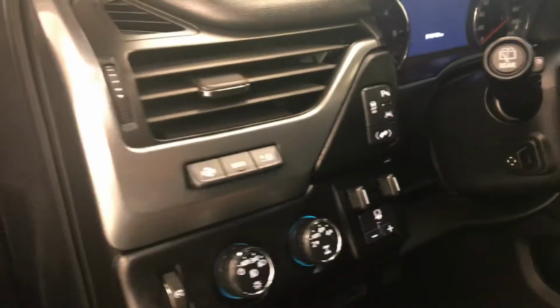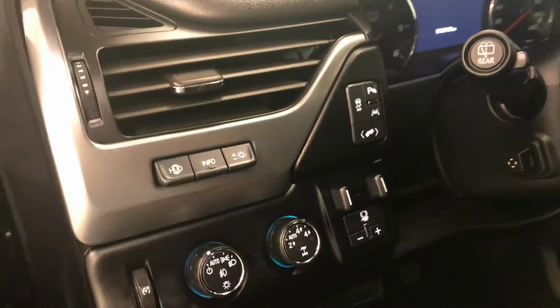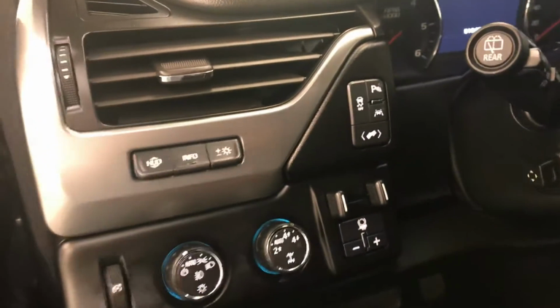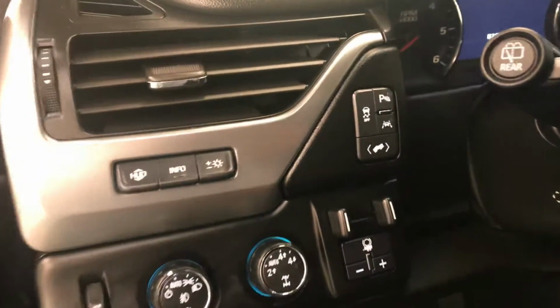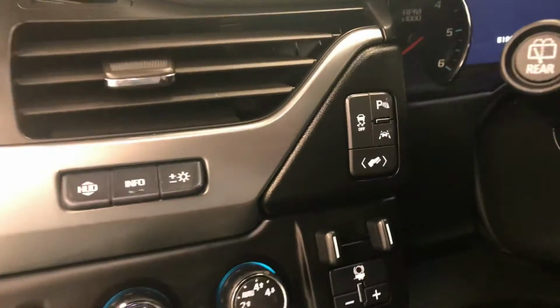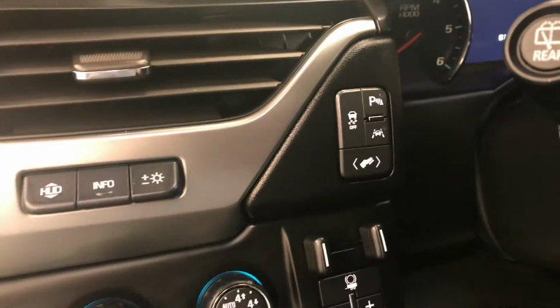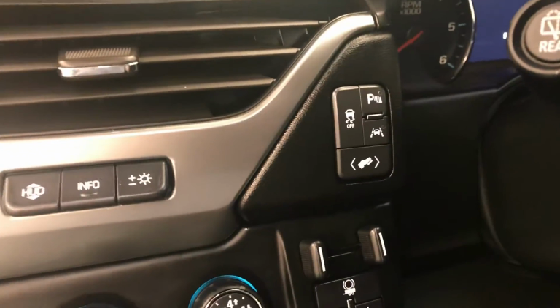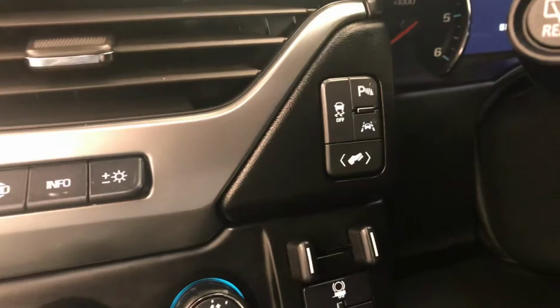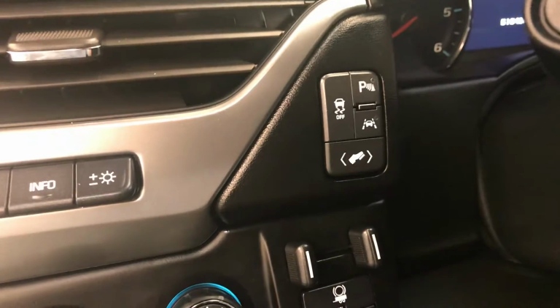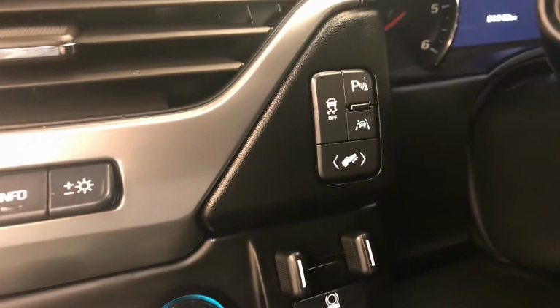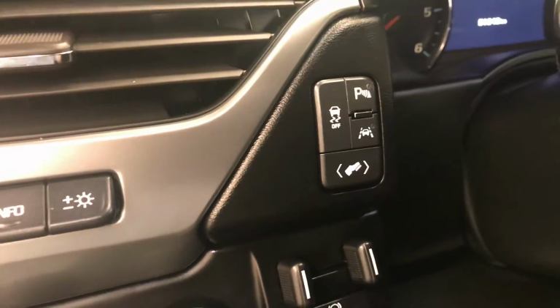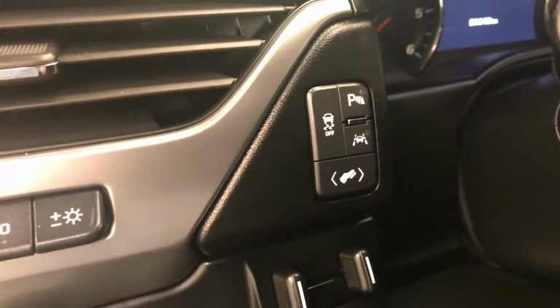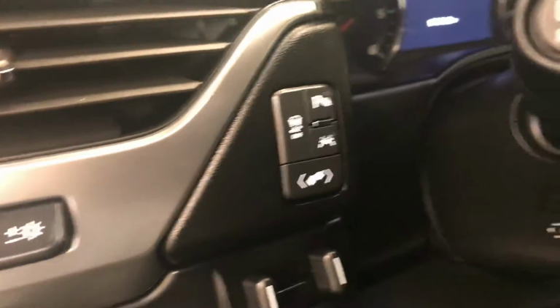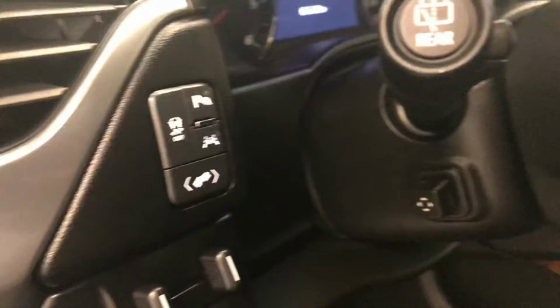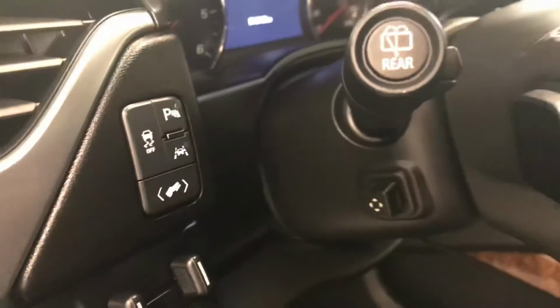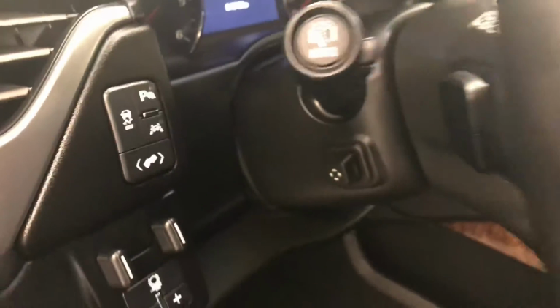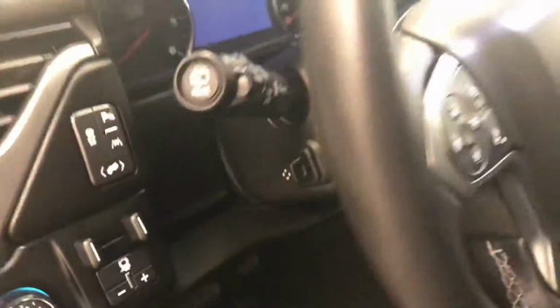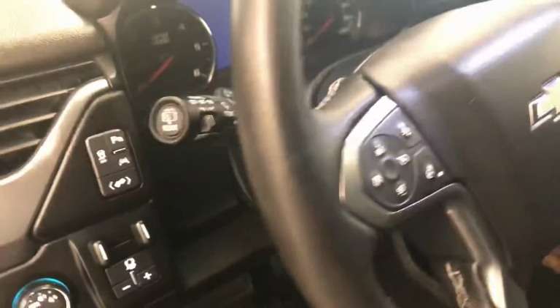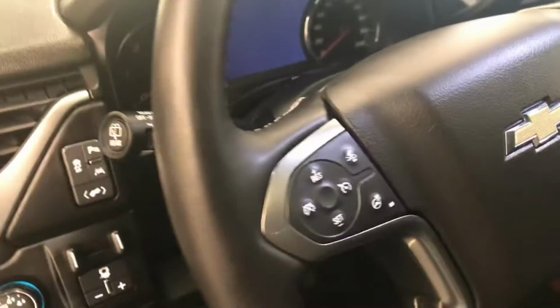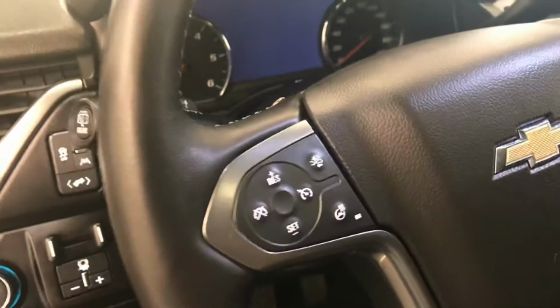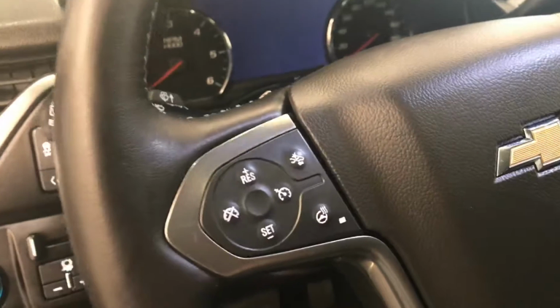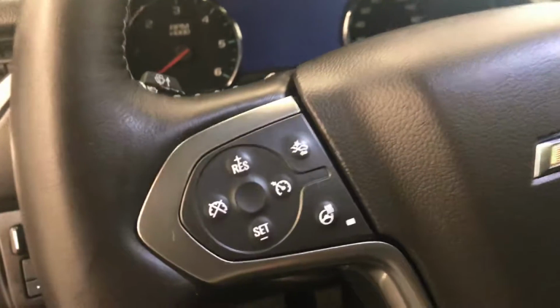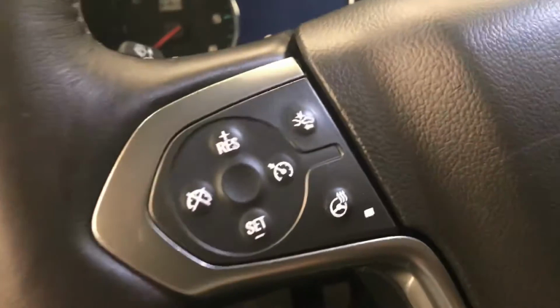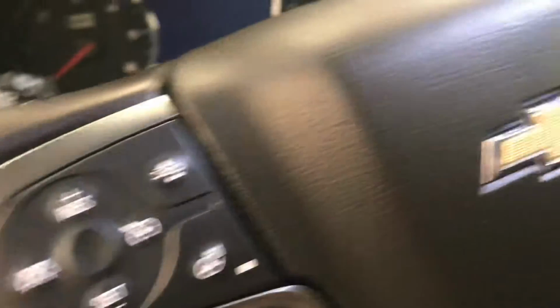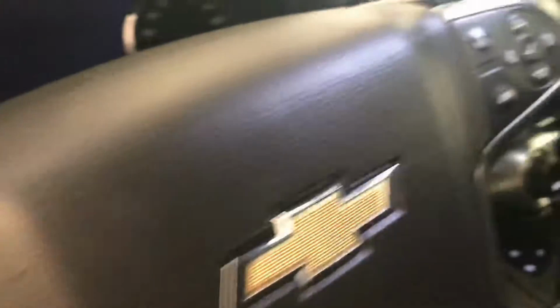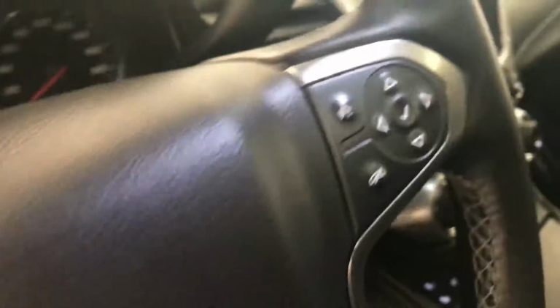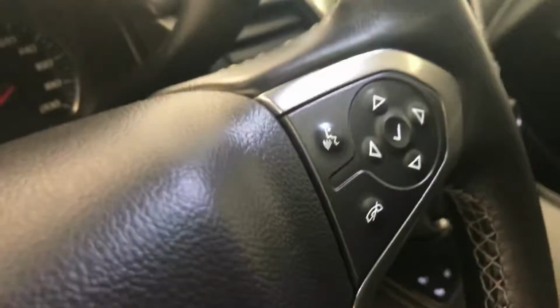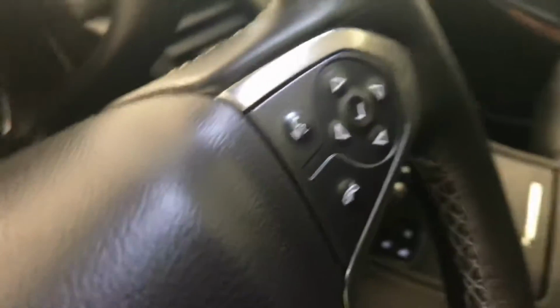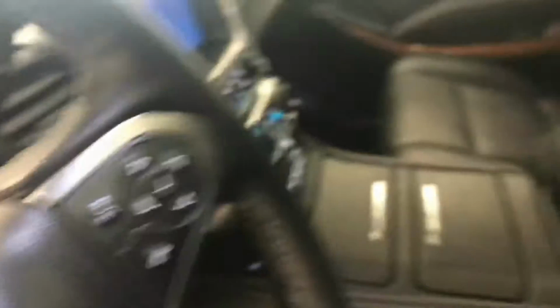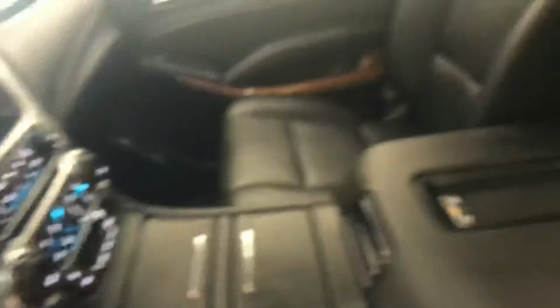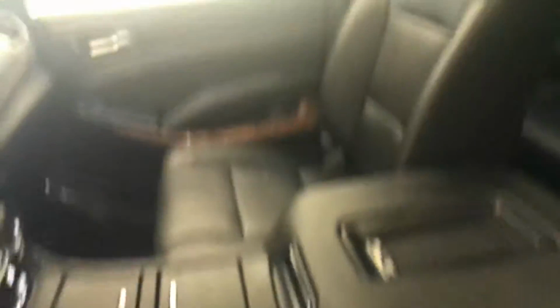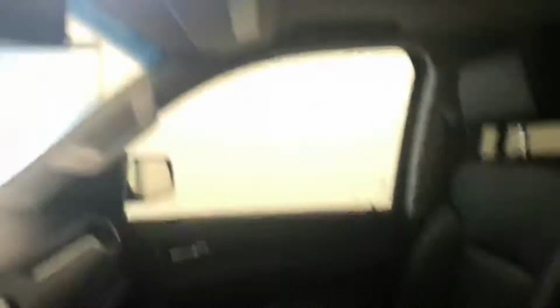Heads-up display, traction control, parking assist controls, lane departure warning and power adjustable foot pedals, power tilt and telescopic steering wheel, cruise control, forward collision detection and heated steering wheel, hands-free communication and audio controls, and wireless charging pad.